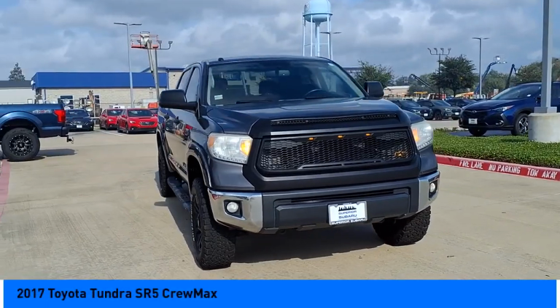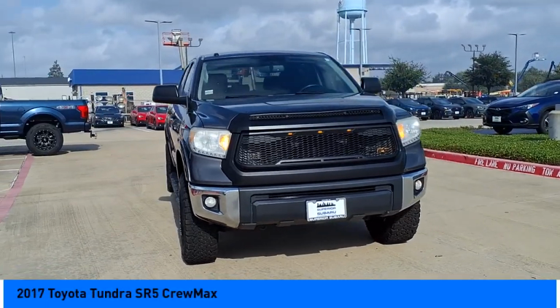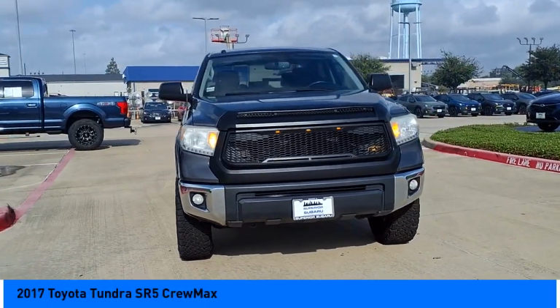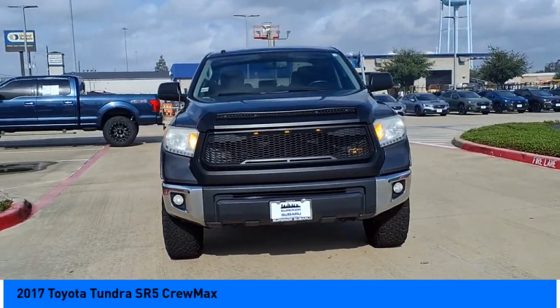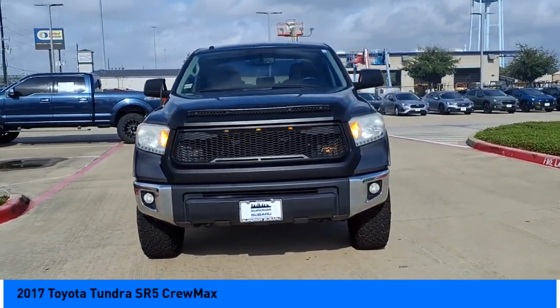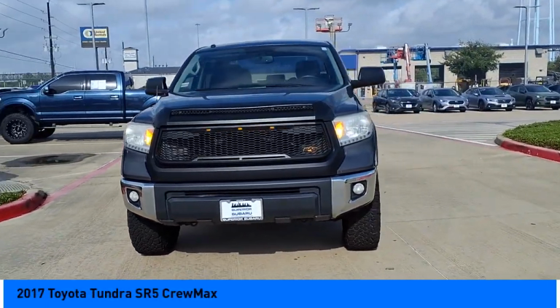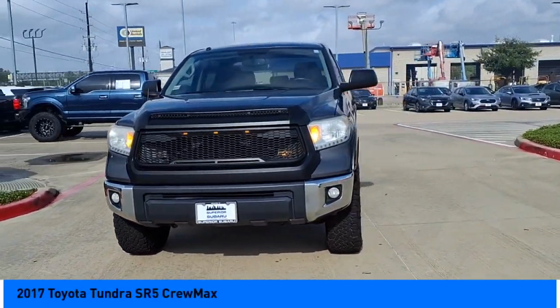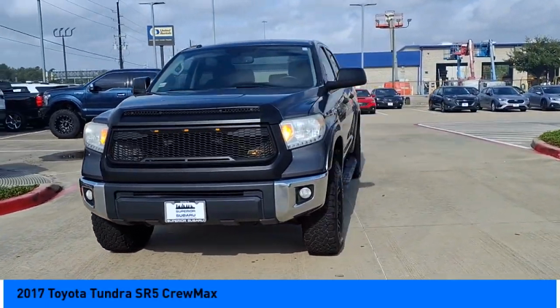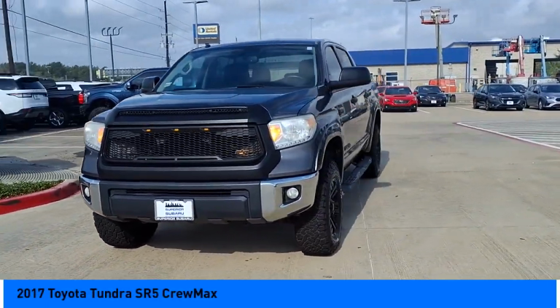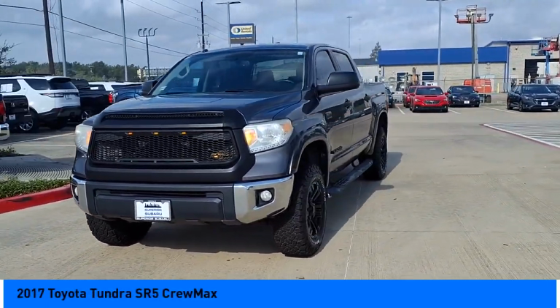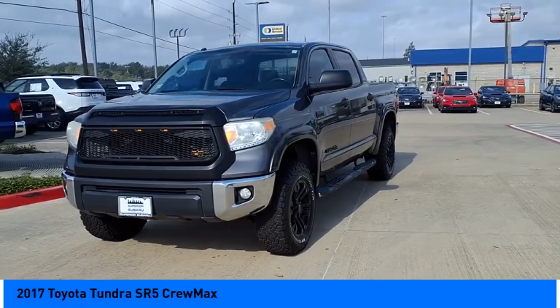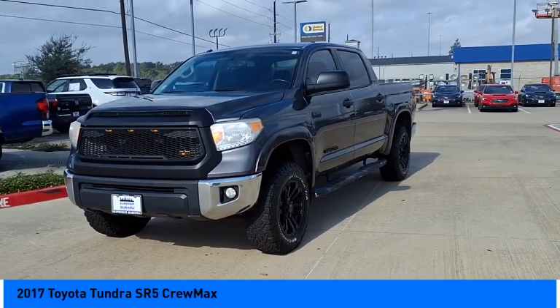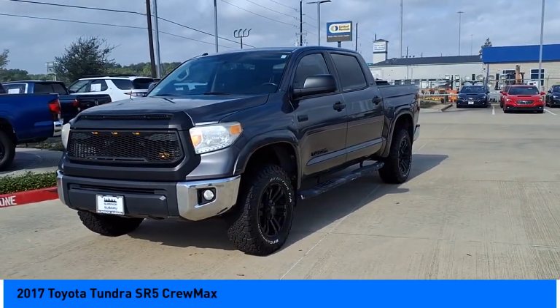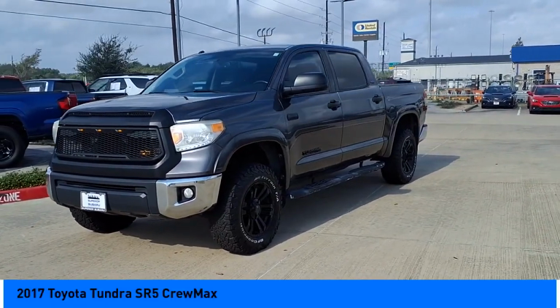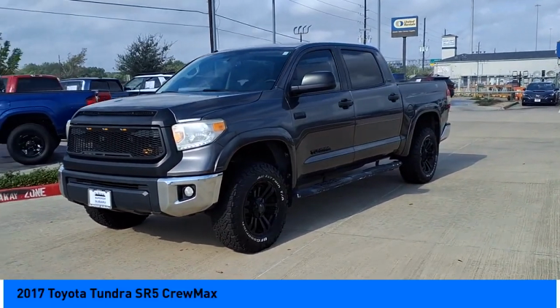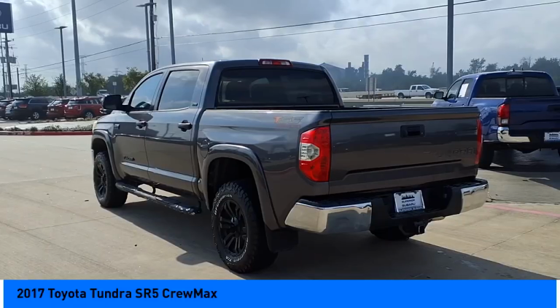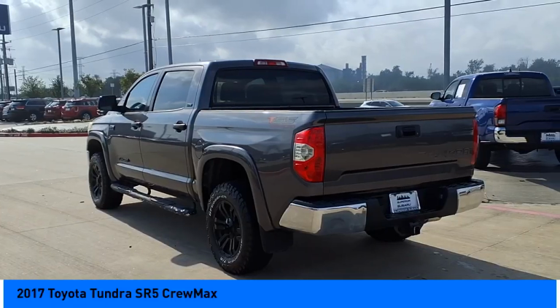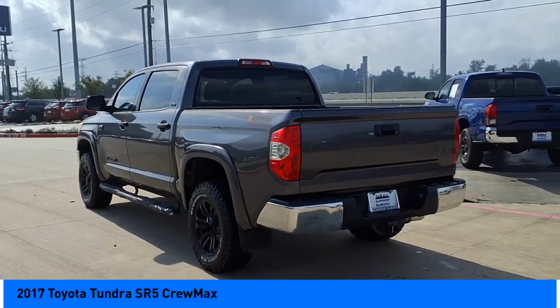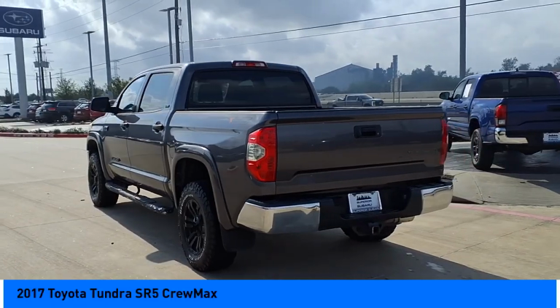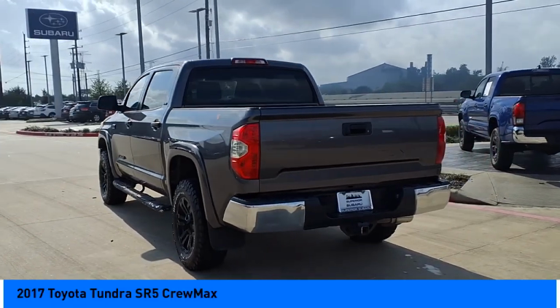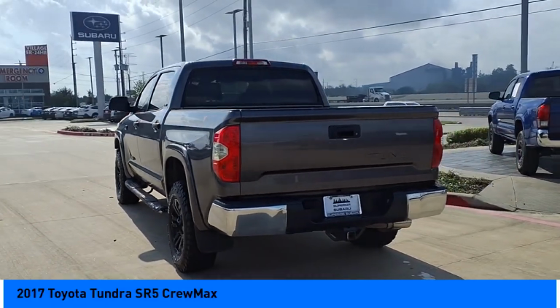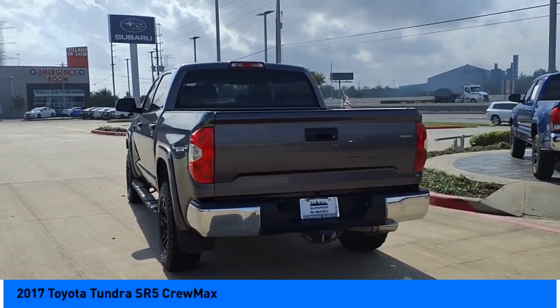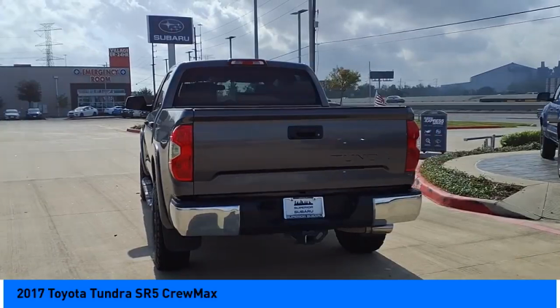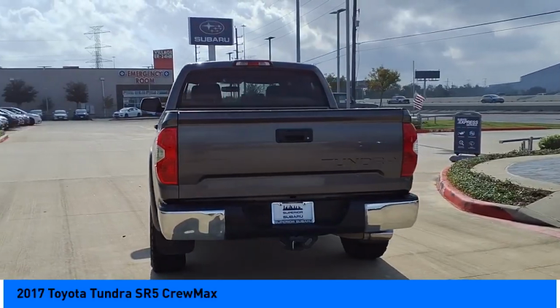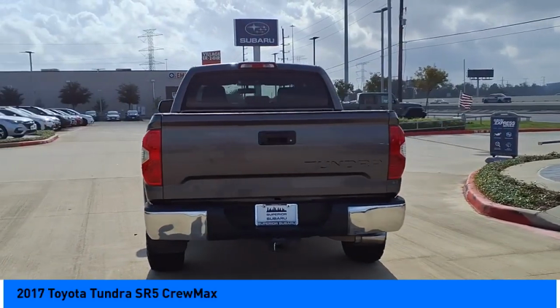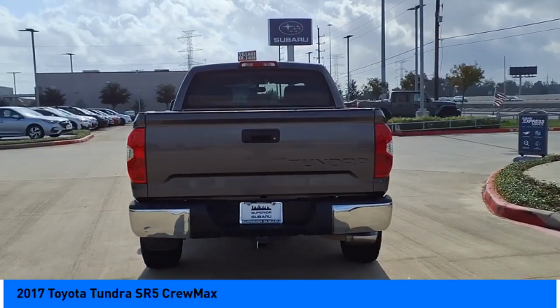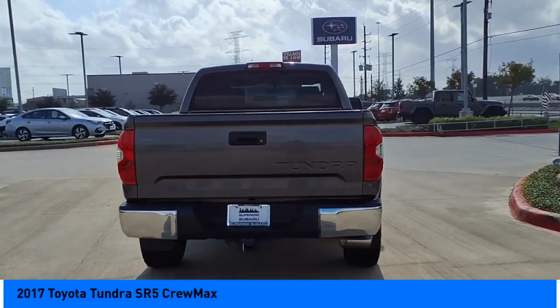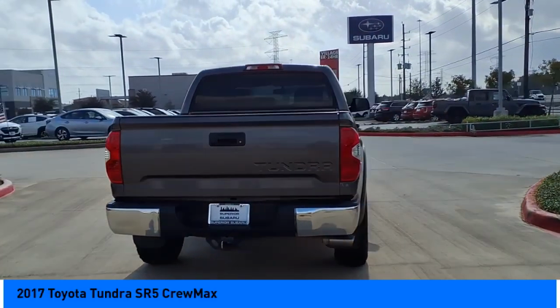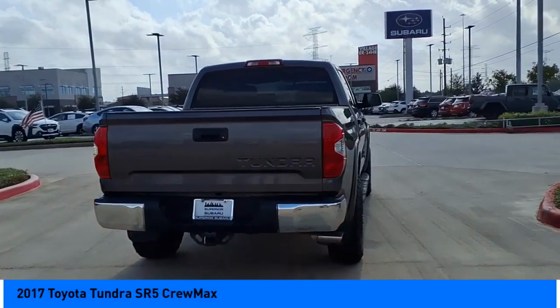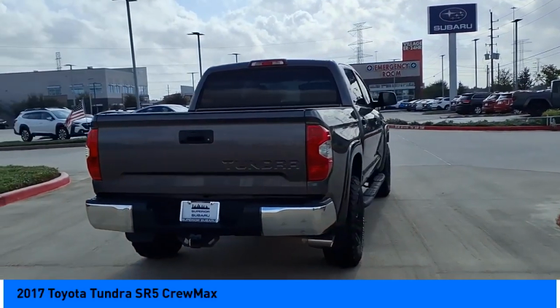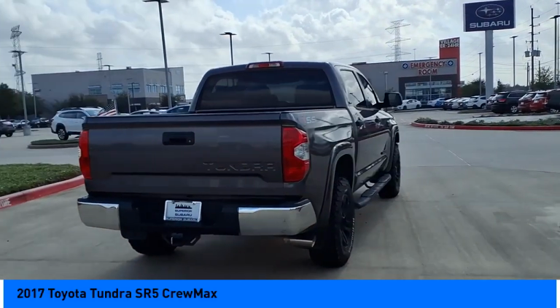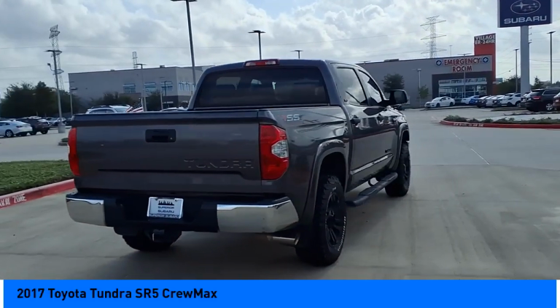You are going to love the 2017 Tundra. The Tundra has a number of unique features useful for those using it as a work truck, including extra large door handles, a deck rail system, and an integrated tow hitch.